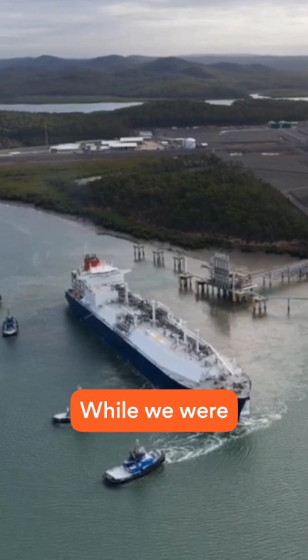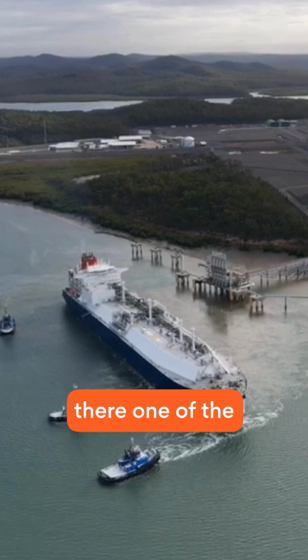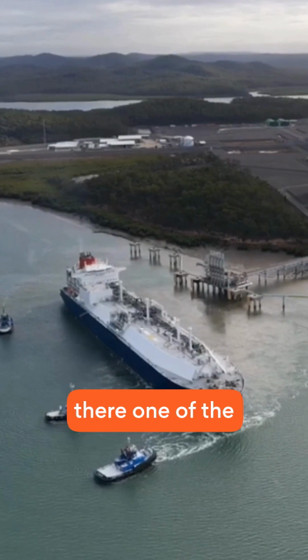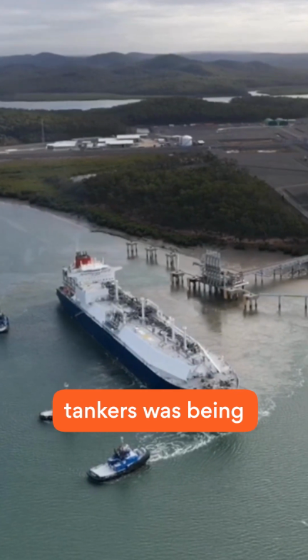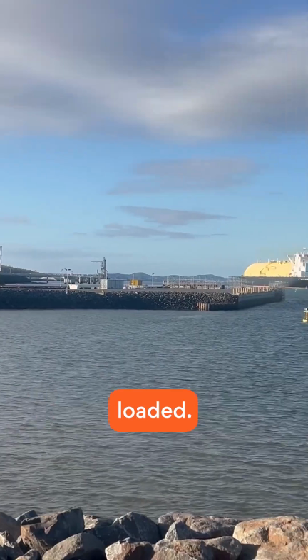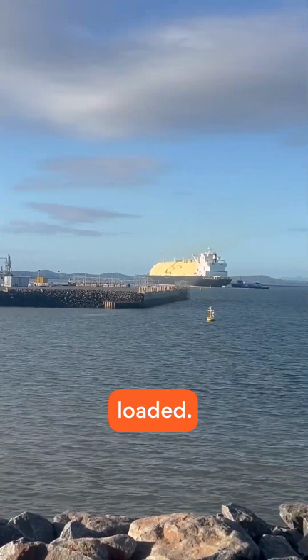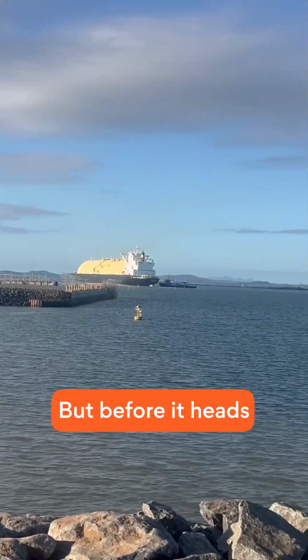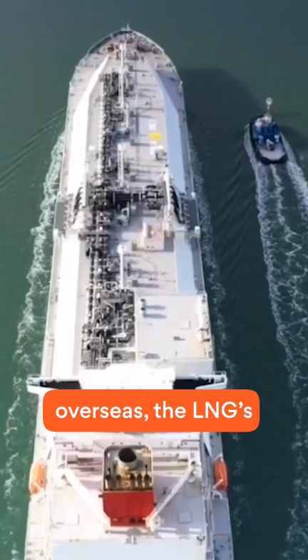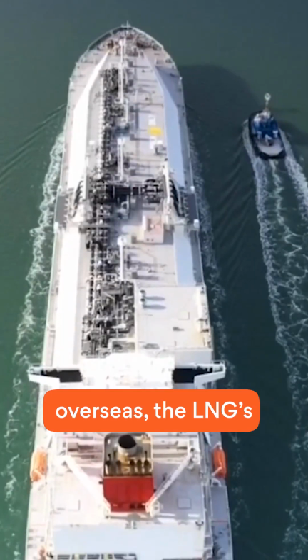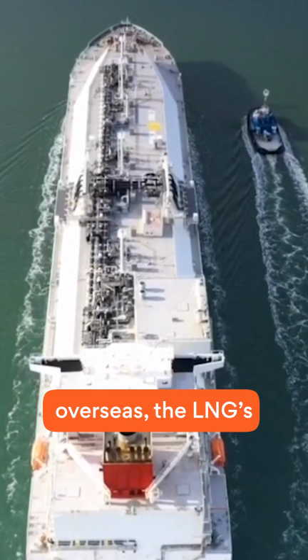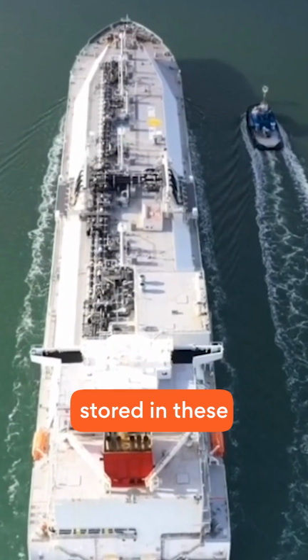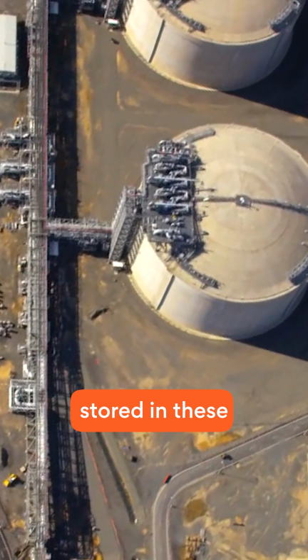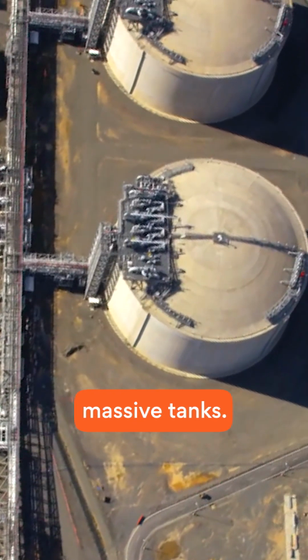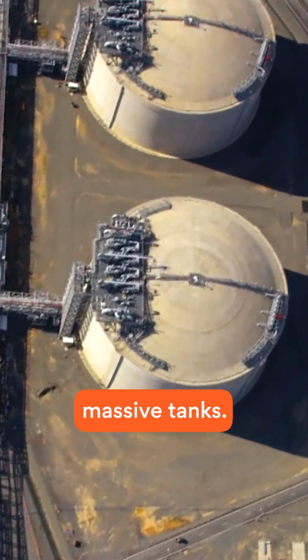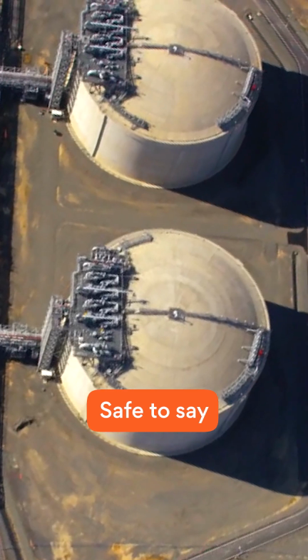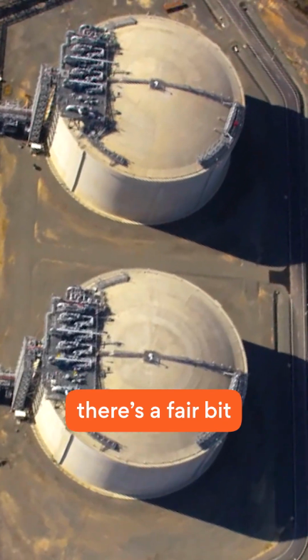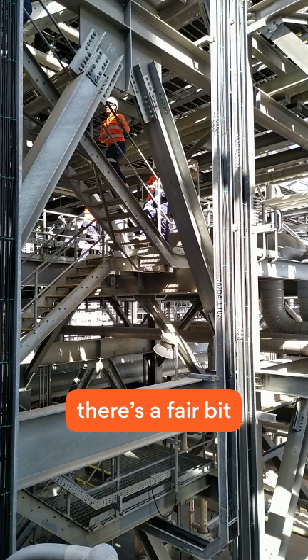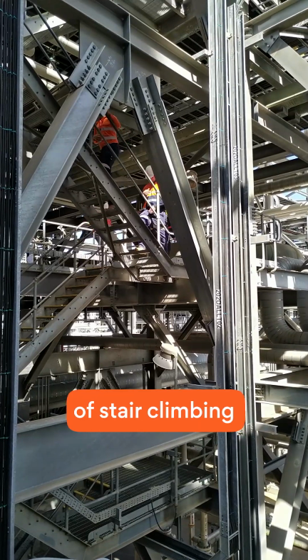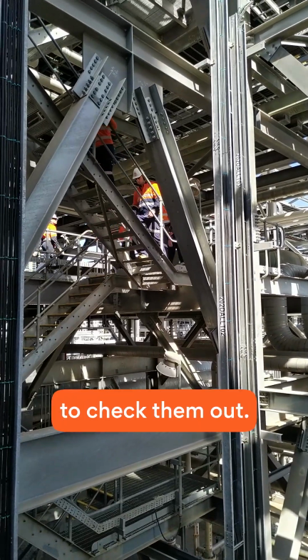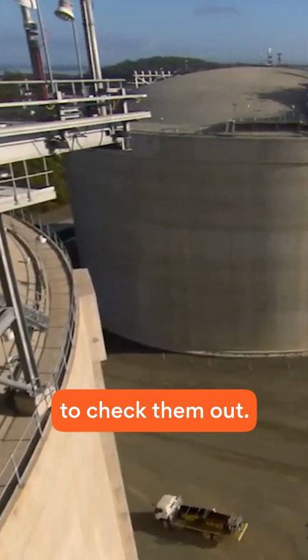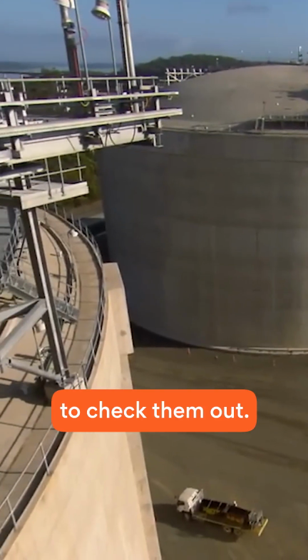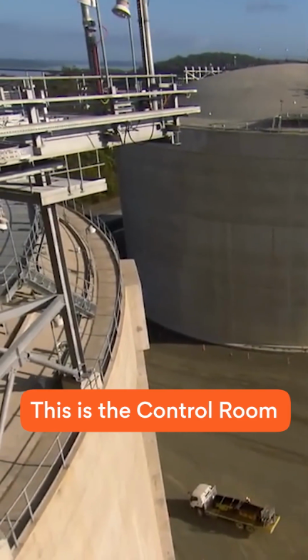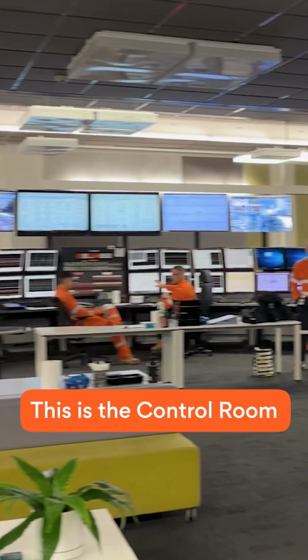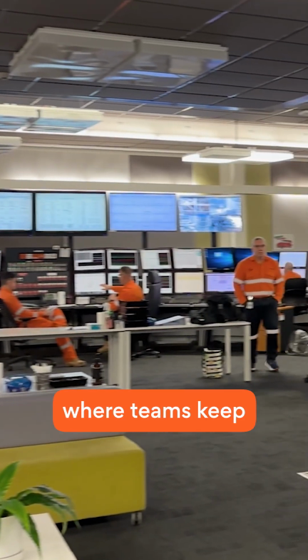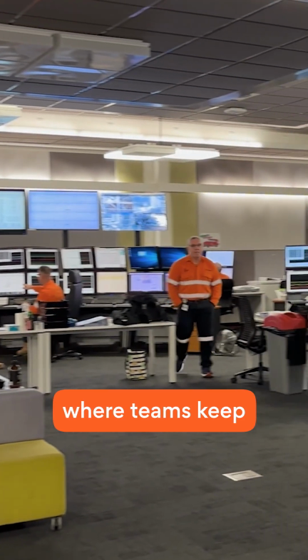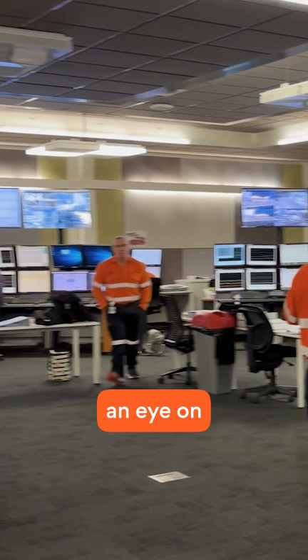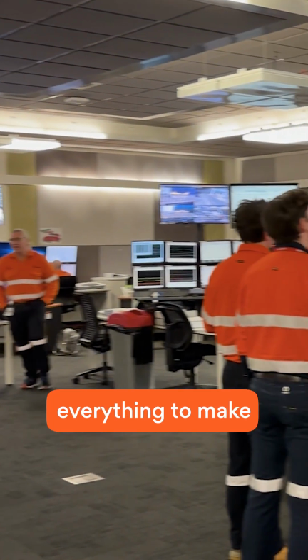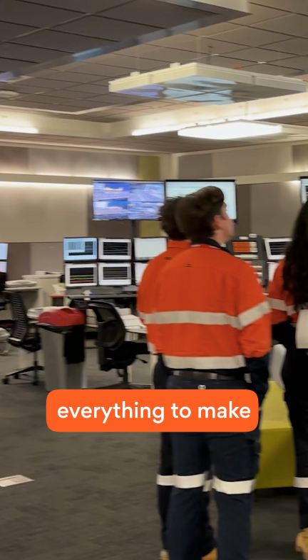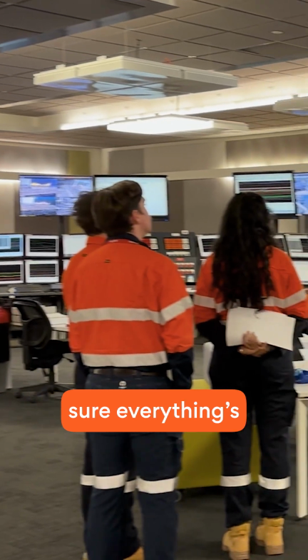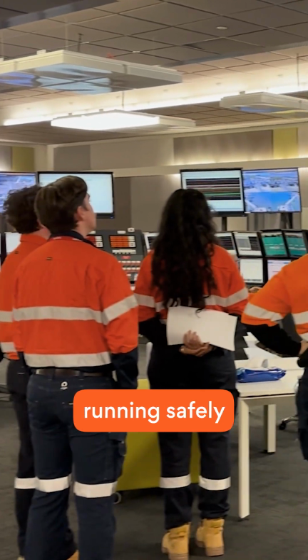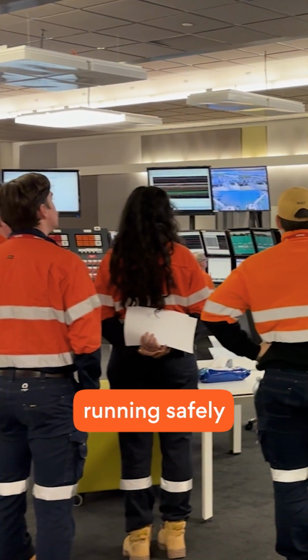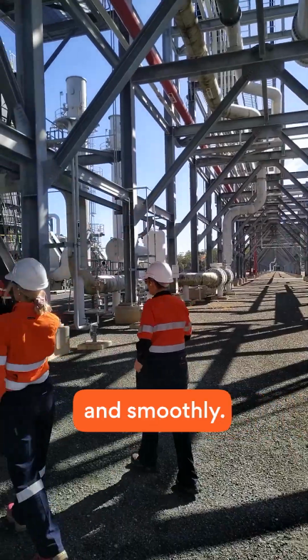While we were there, one of the tankers was being loaded, but before it heads overseas, the LNG is stored in these massive tanks. Safe to say, there's a fair bit of stair climbing to check them out. This is the control room, where teams keep an eye on everything to make sure it's all running safely and smoothly.